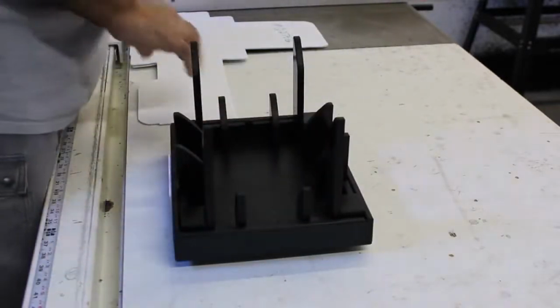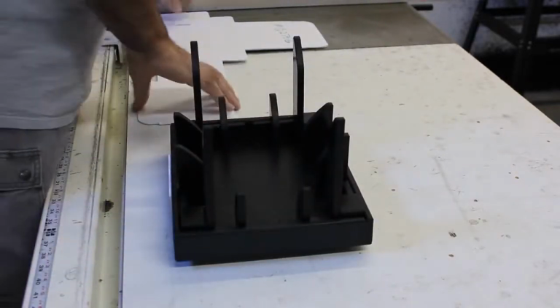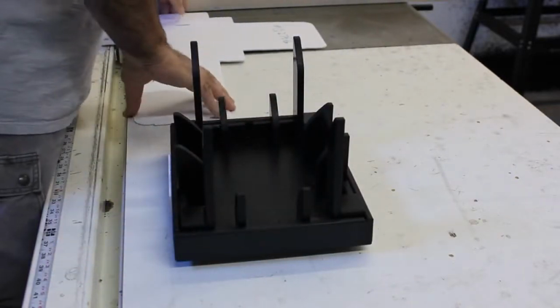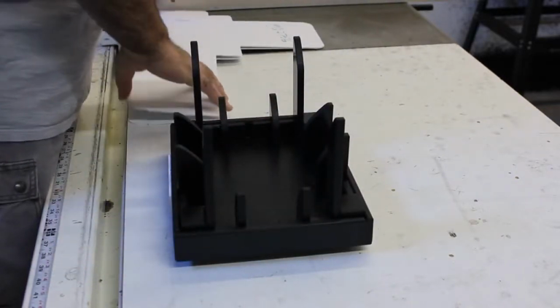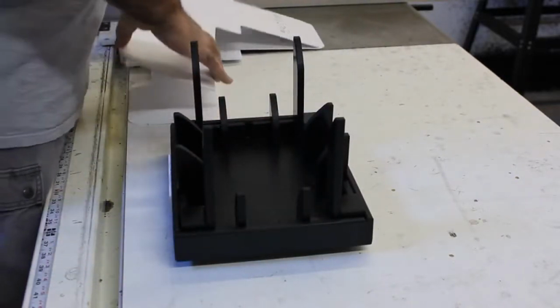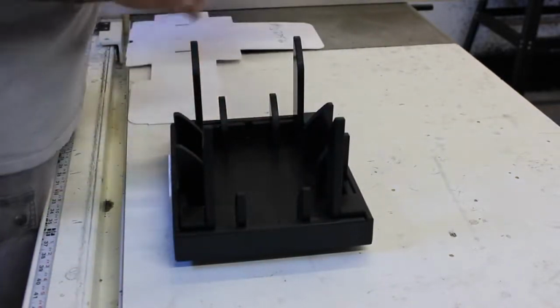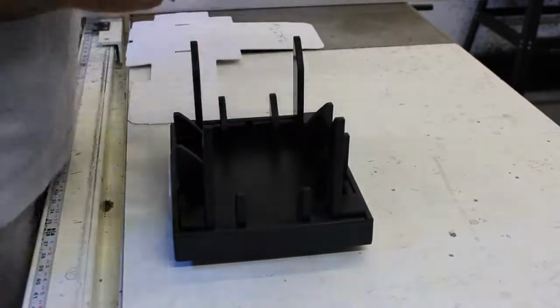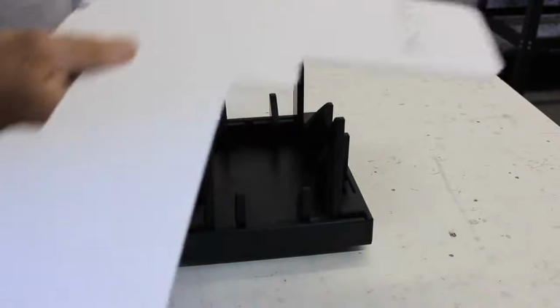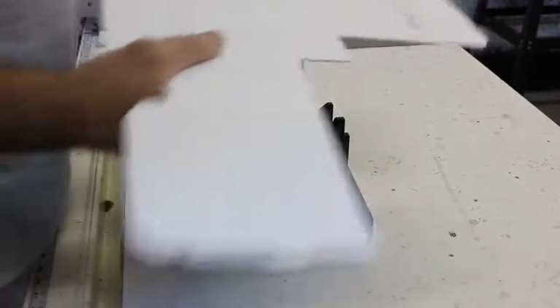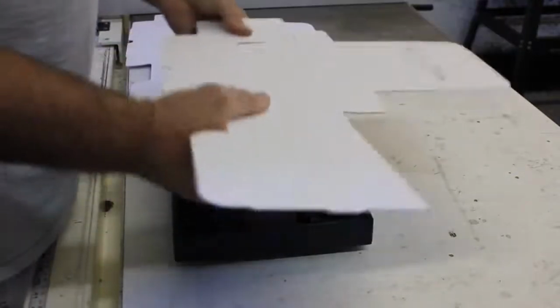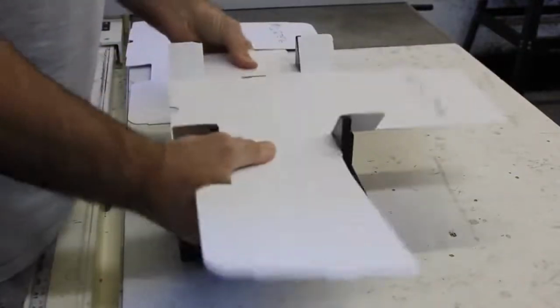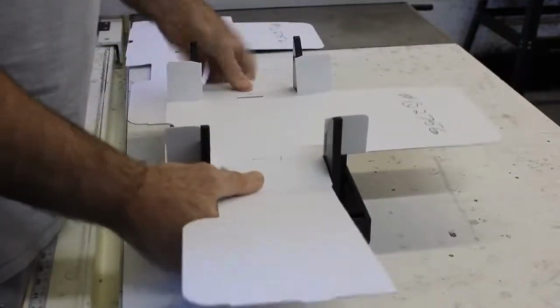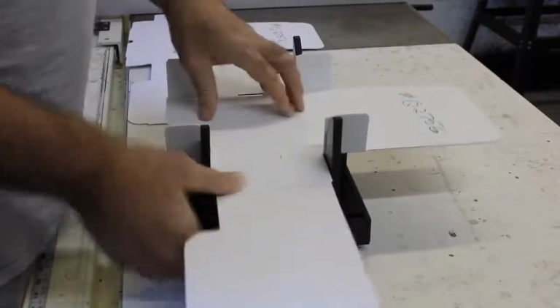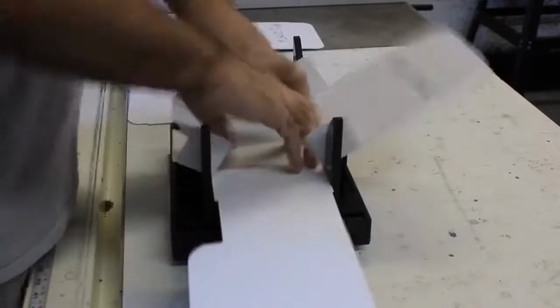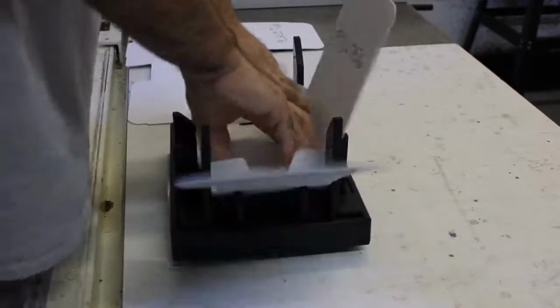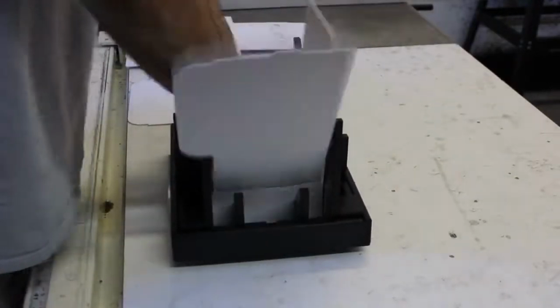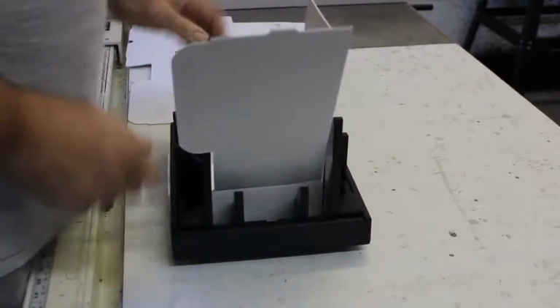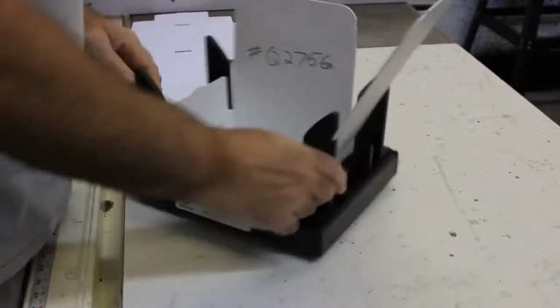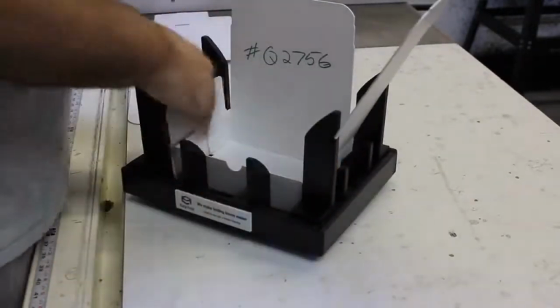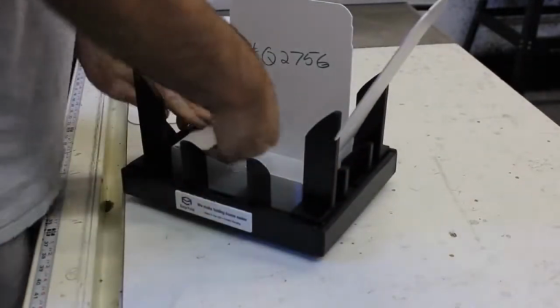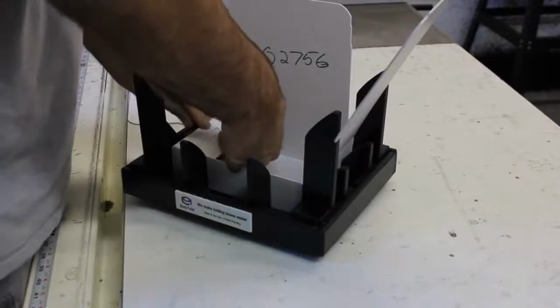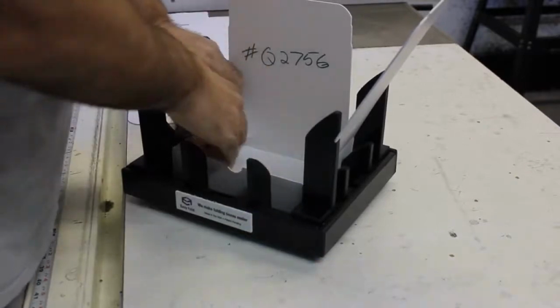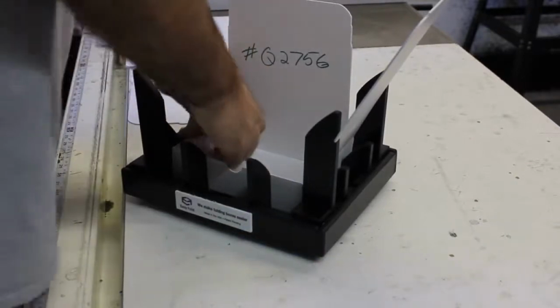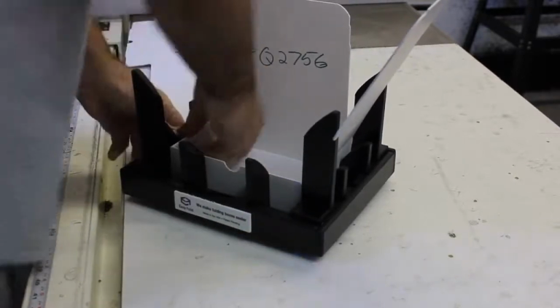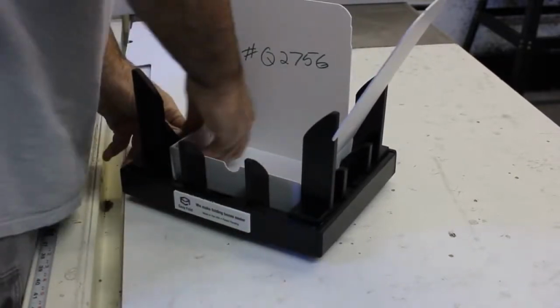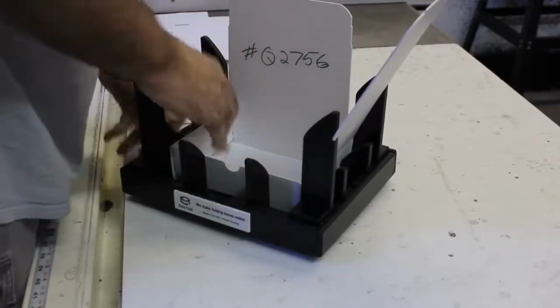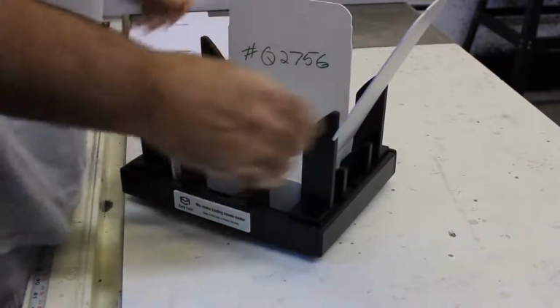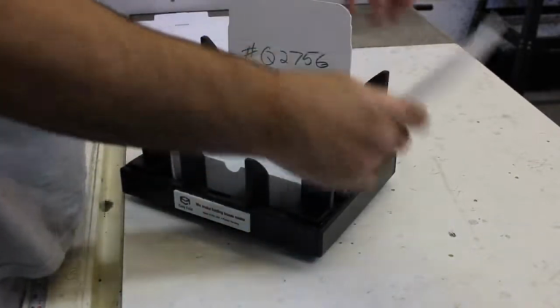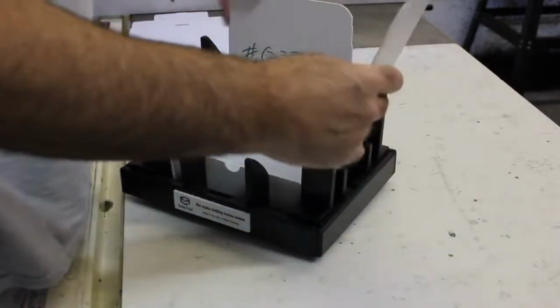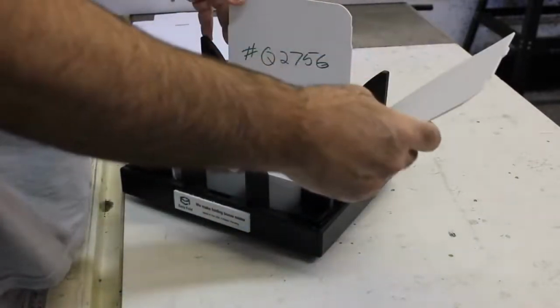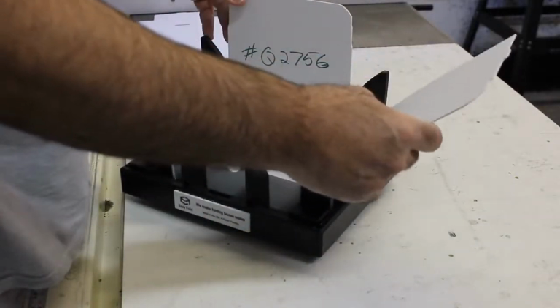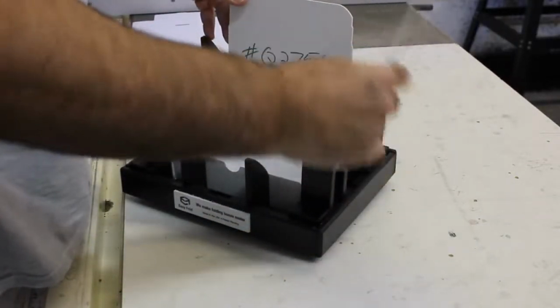We're going to set the box into the fixture and then we're going to press it down and make our fold. So we're going to set it, press it down, and then you can go ahead and make your left fold and also go ahead and do your insert.